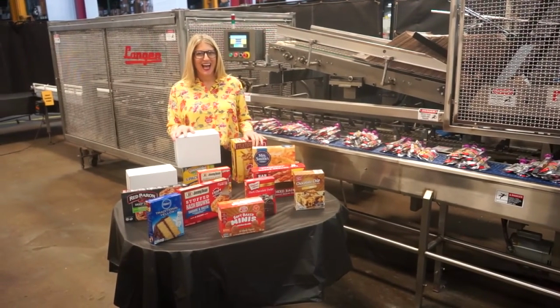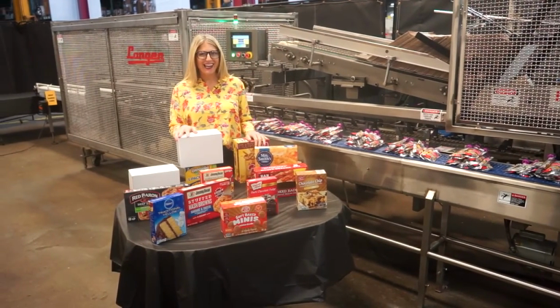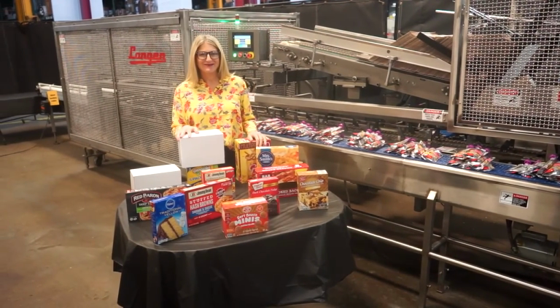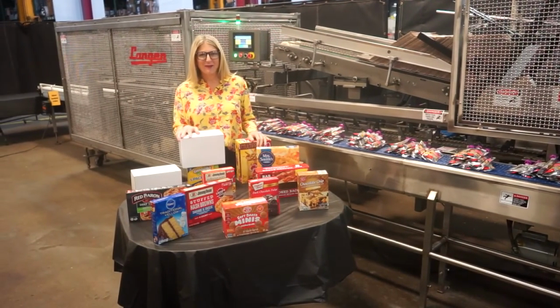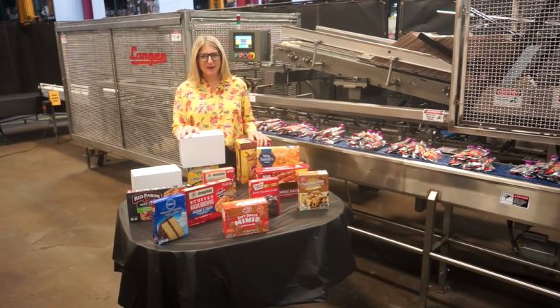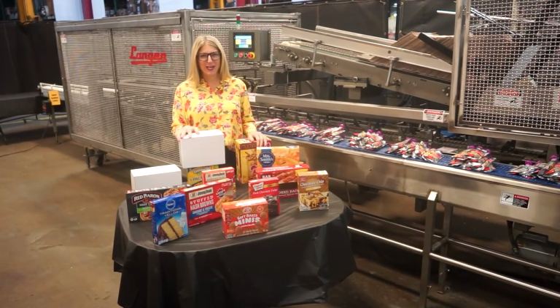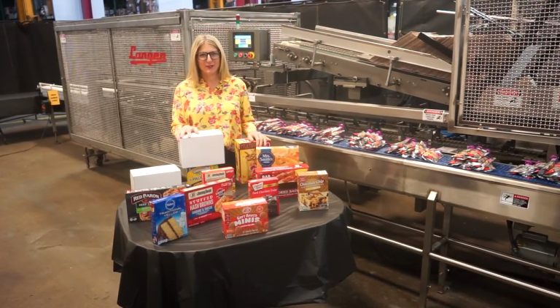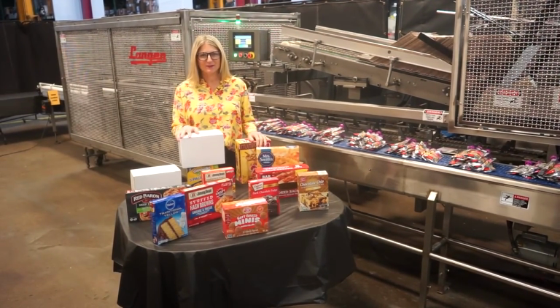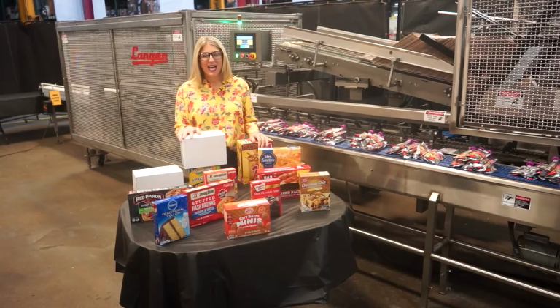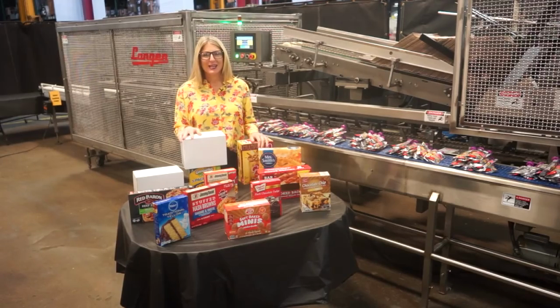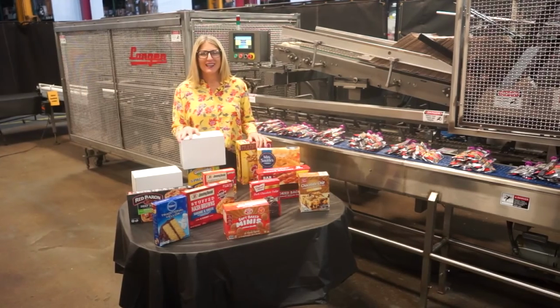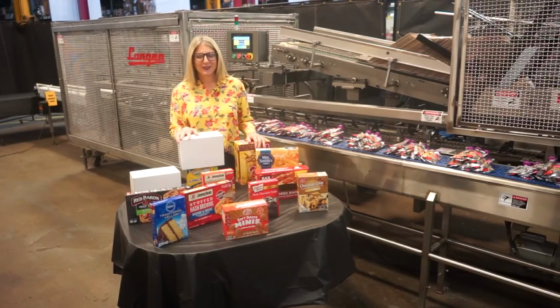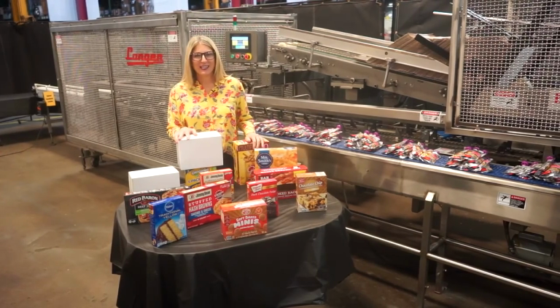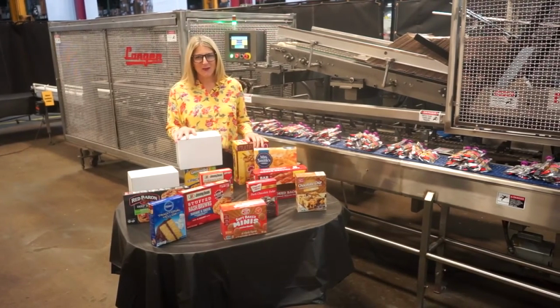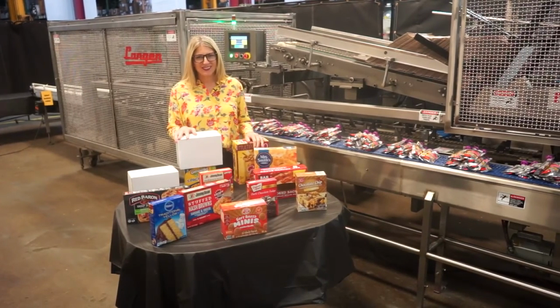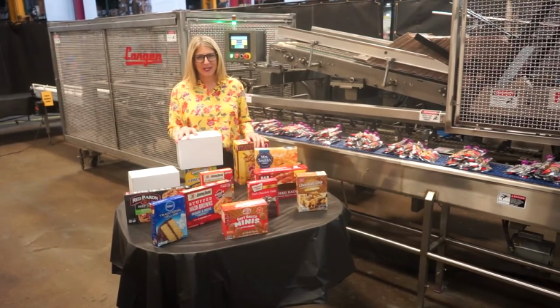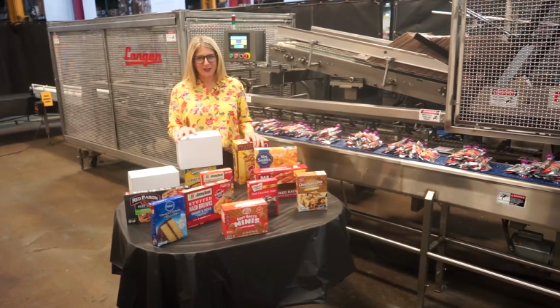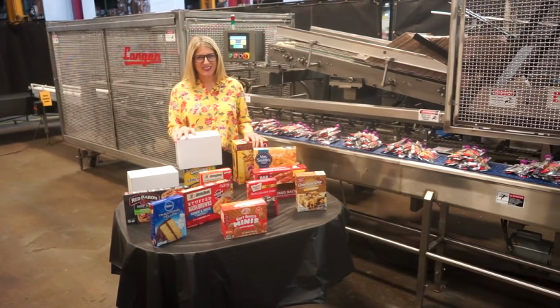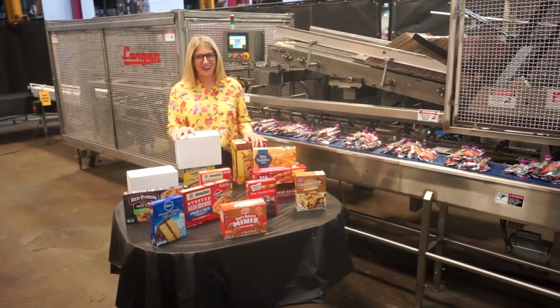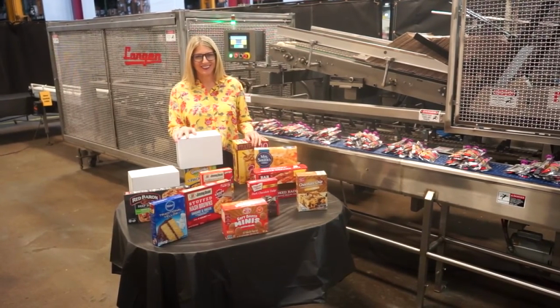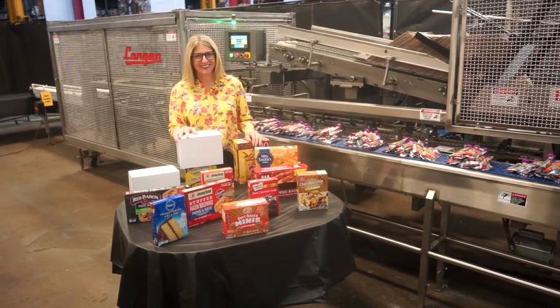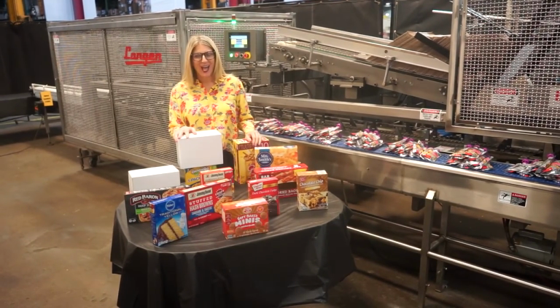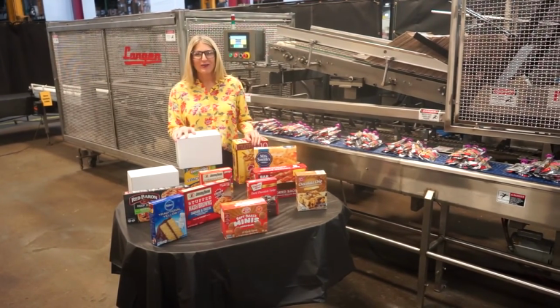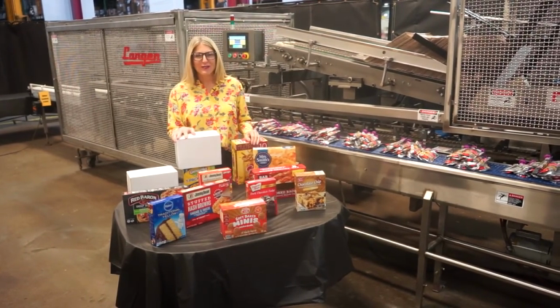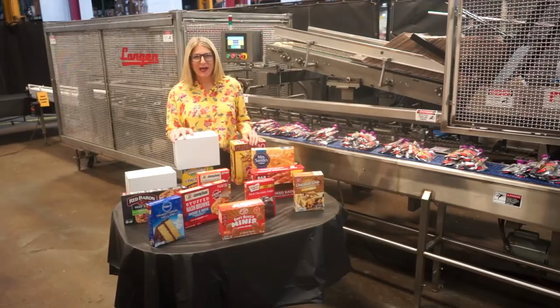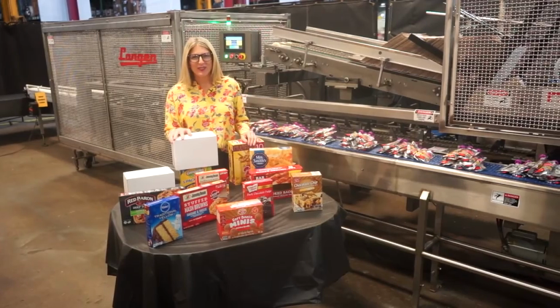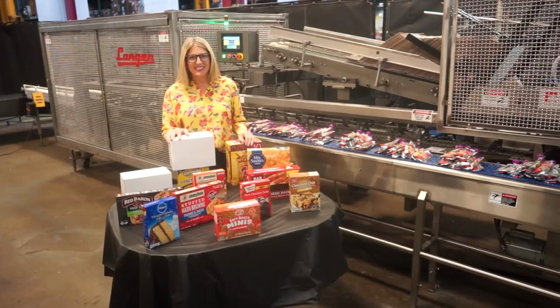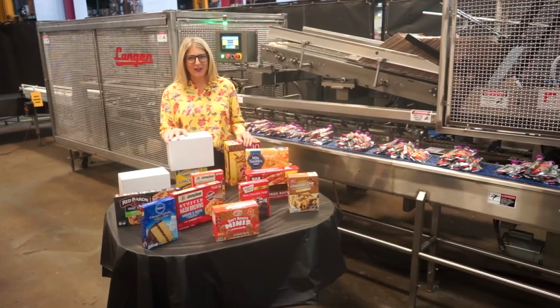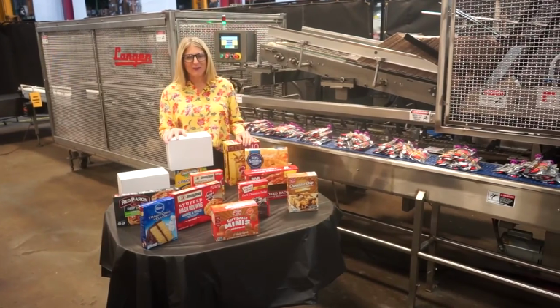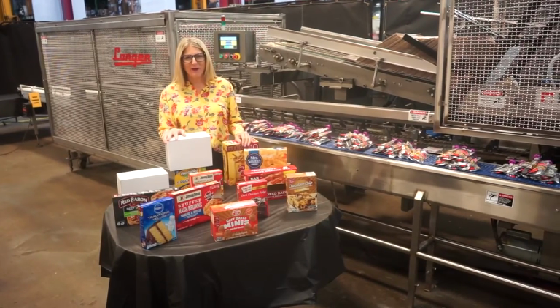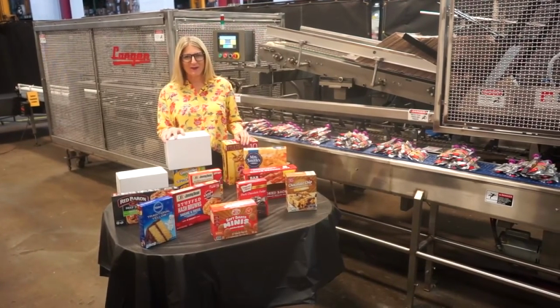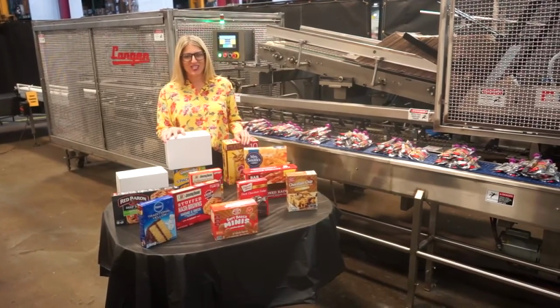Hi, I'm Katie with the Framing Grove. Today we're cycling your Langen V1 semi-automatic horizontal cartoner. We recommend you read the manual in its entirety before powering up the machine.